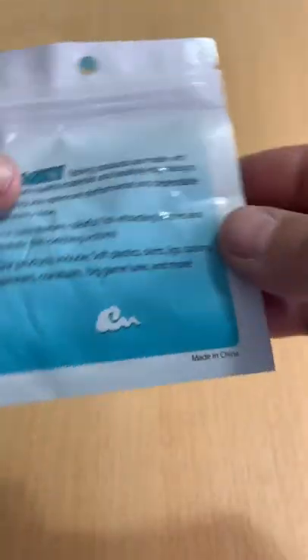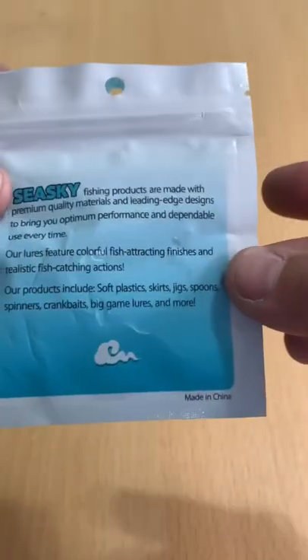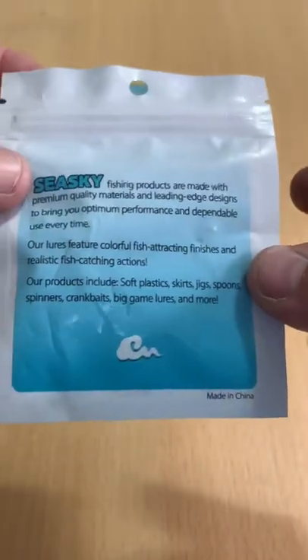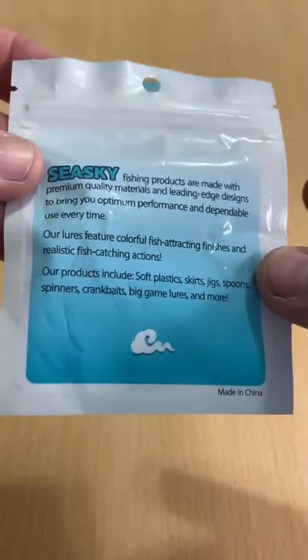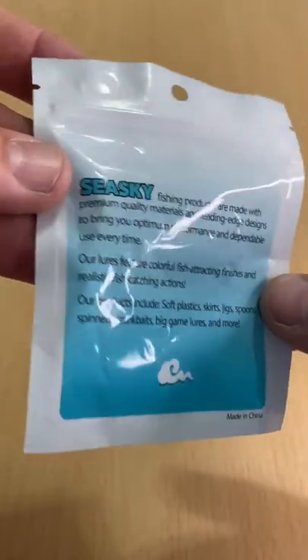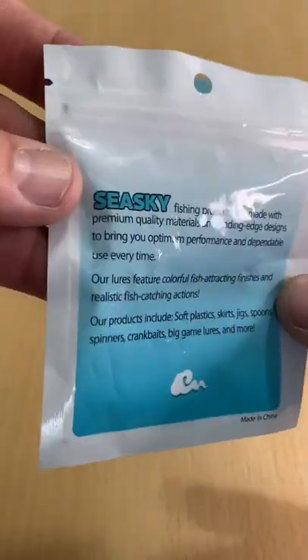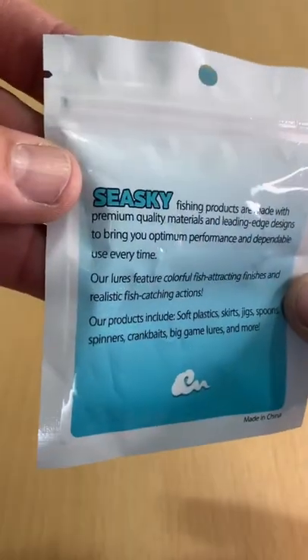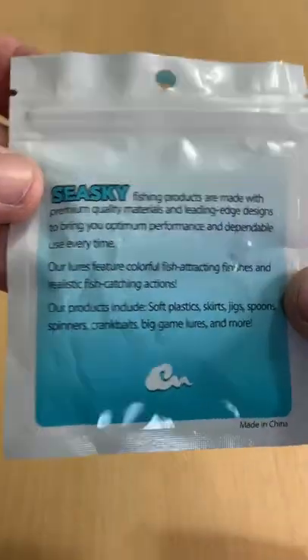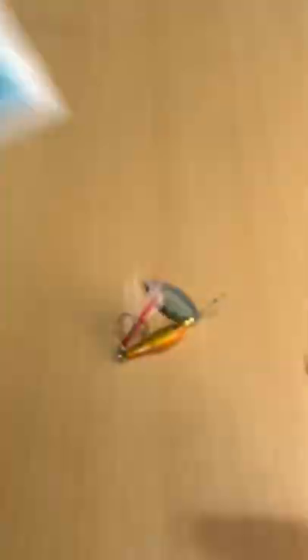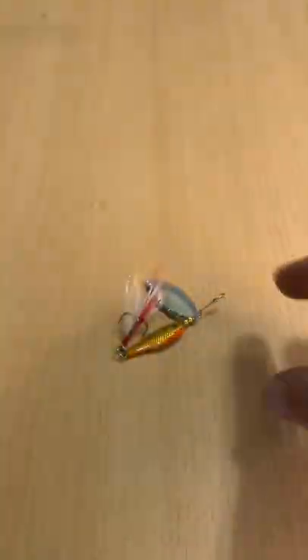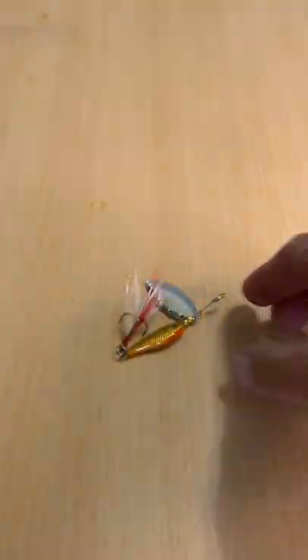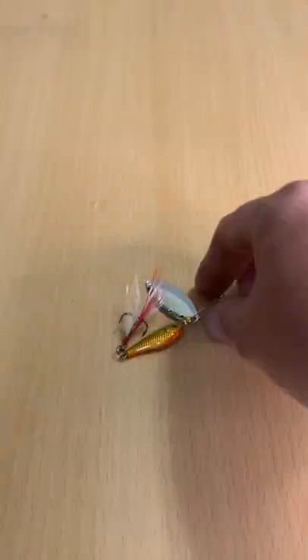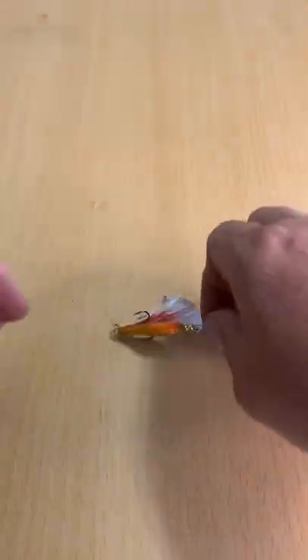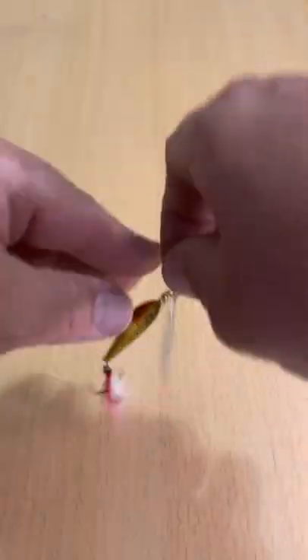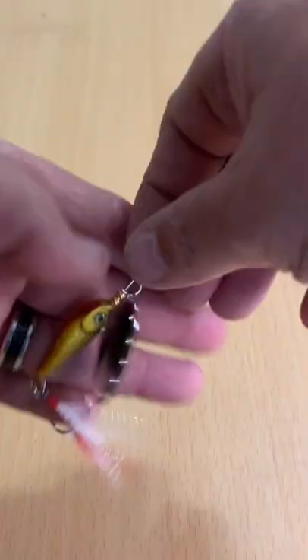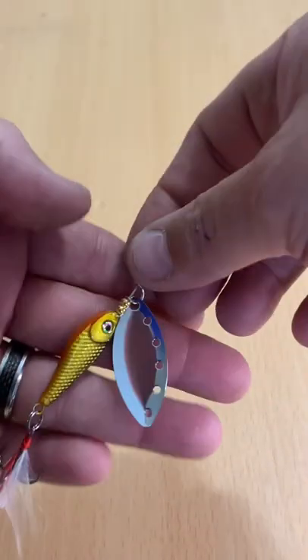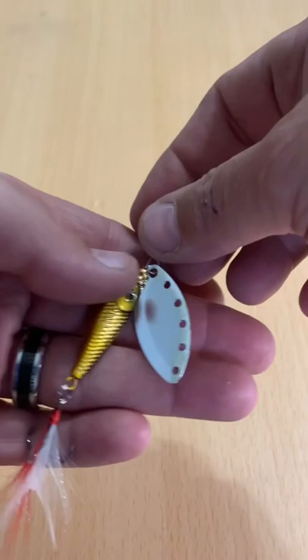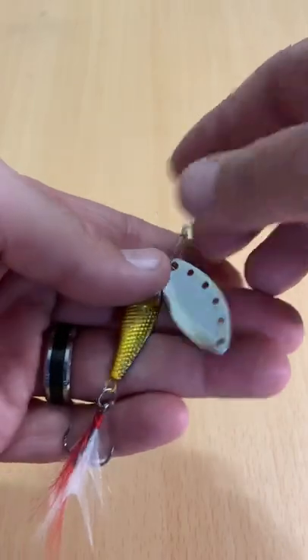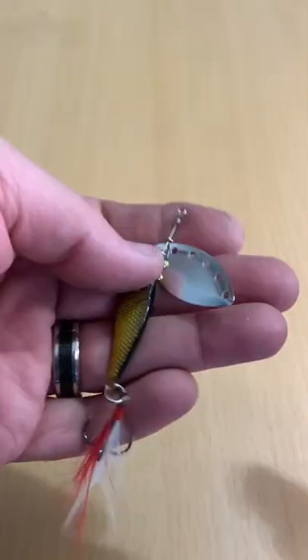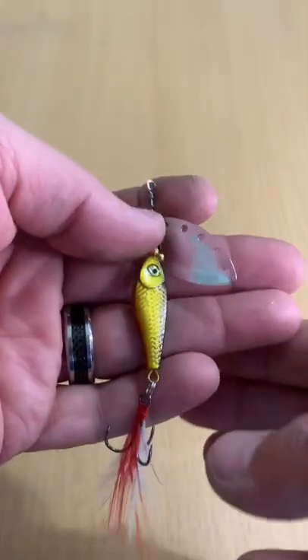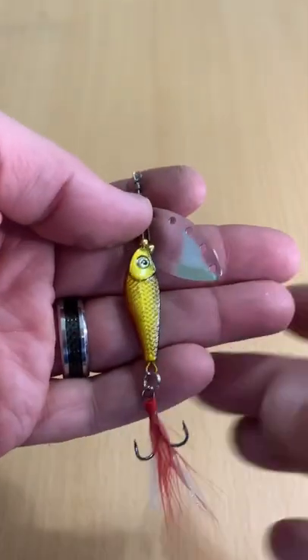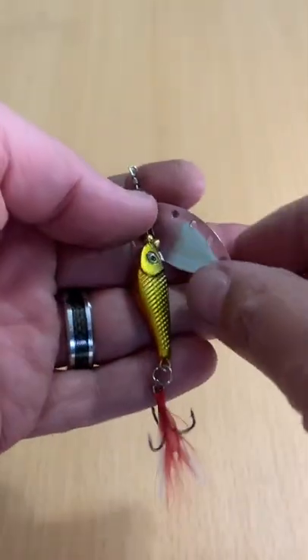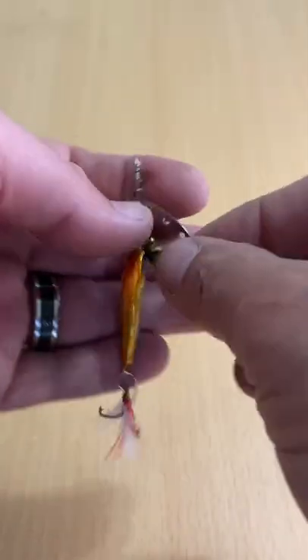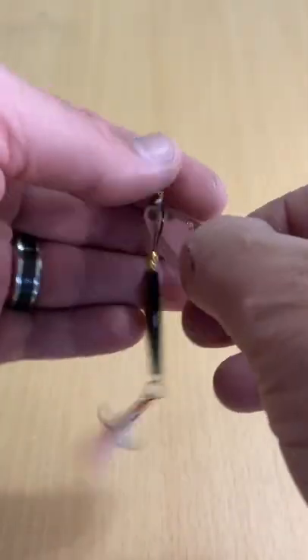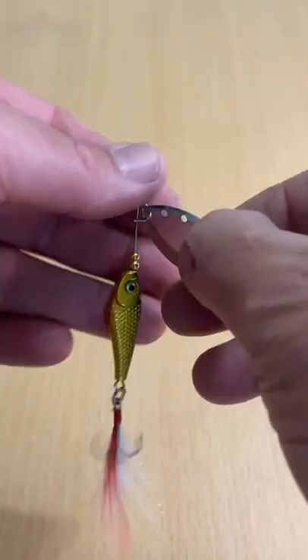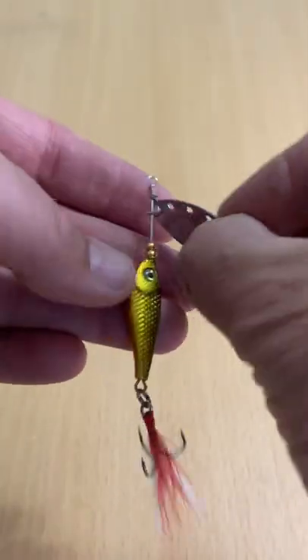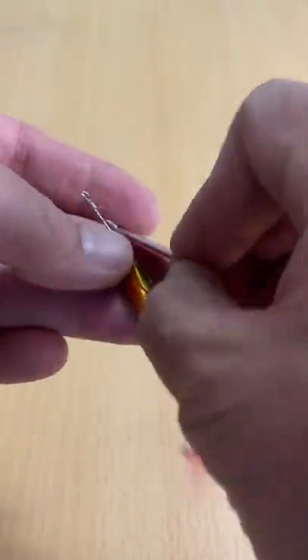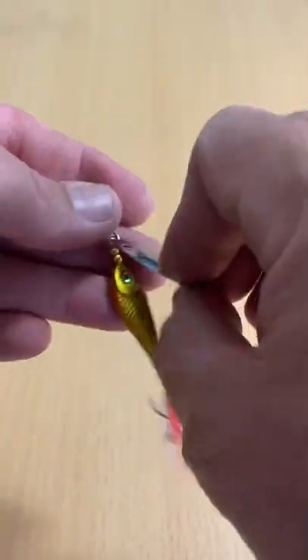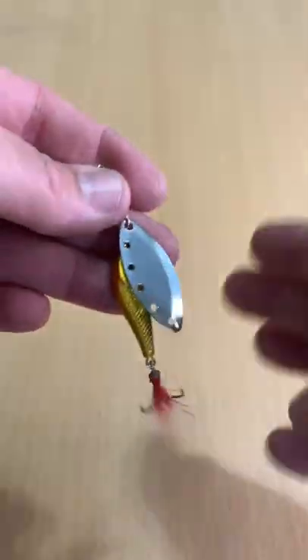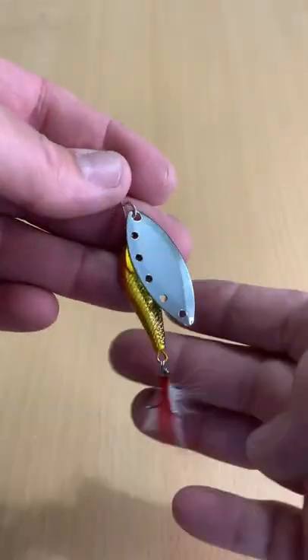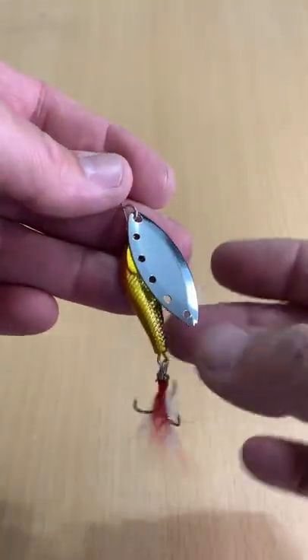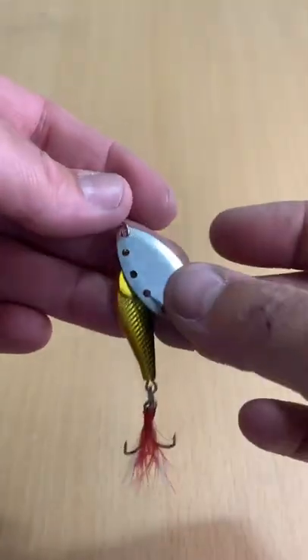There's your packaging. Not bad looking for the packaging. And there you go. Thought it was pretty interesting looking. Decent price for it too.